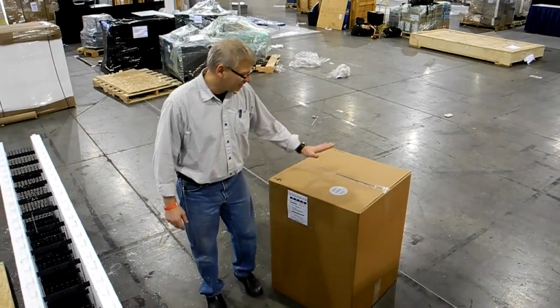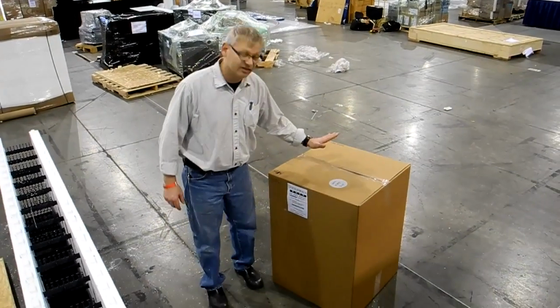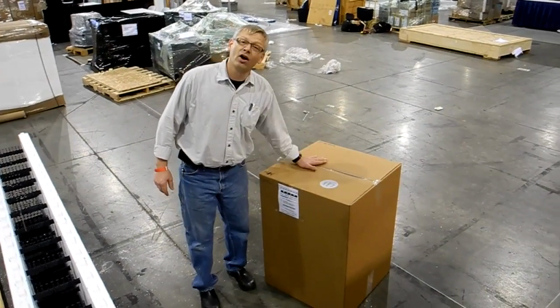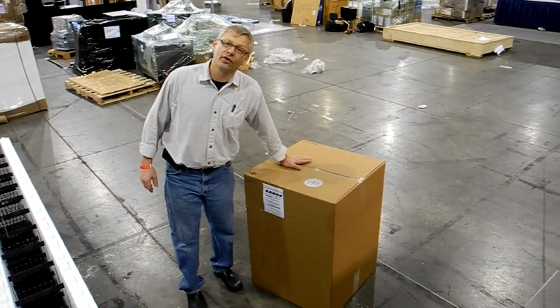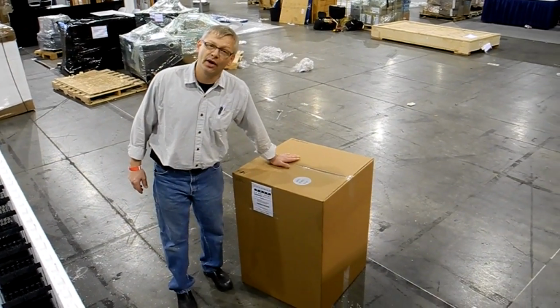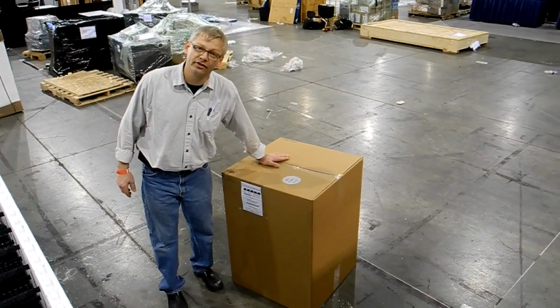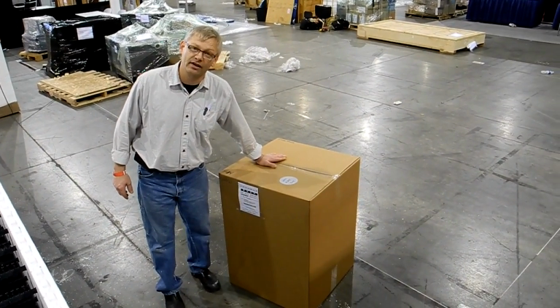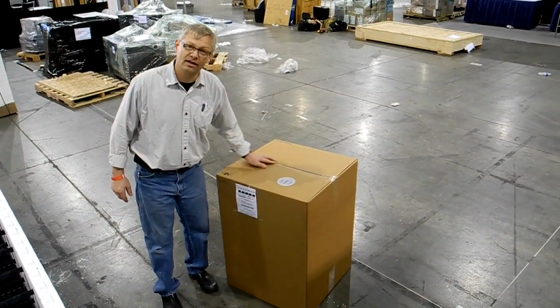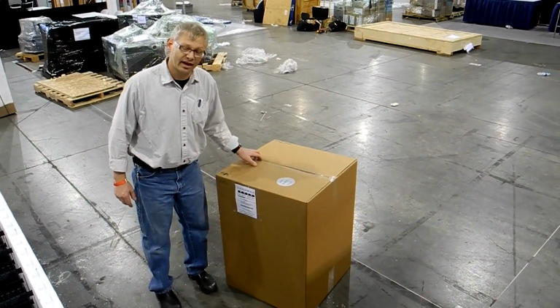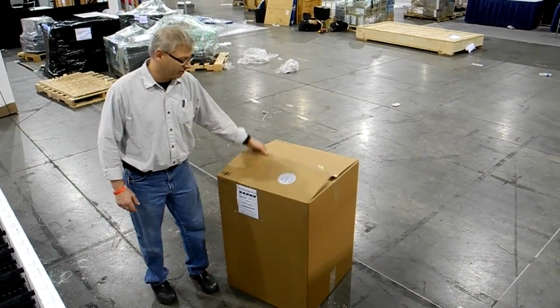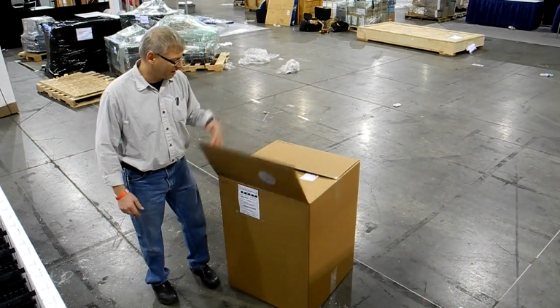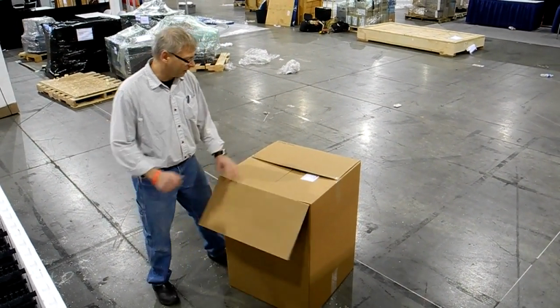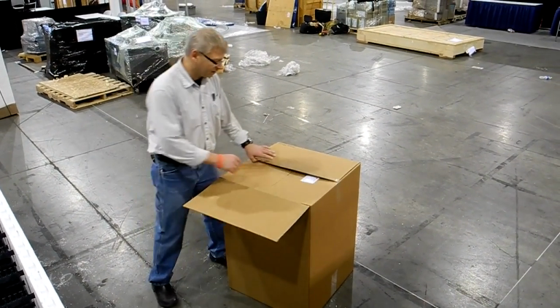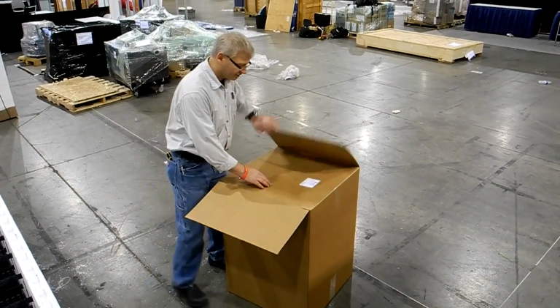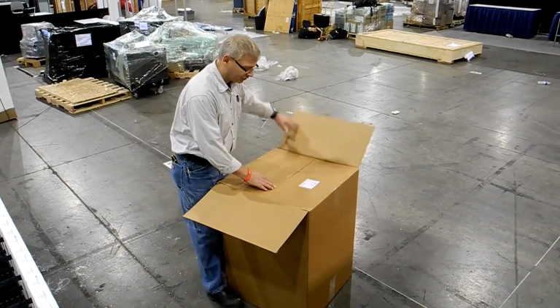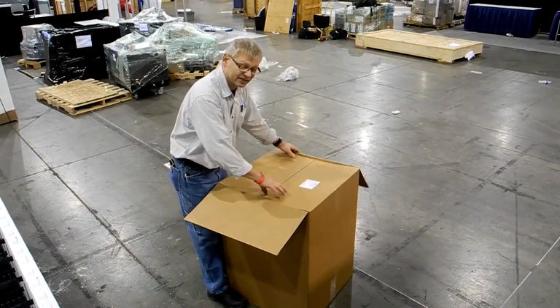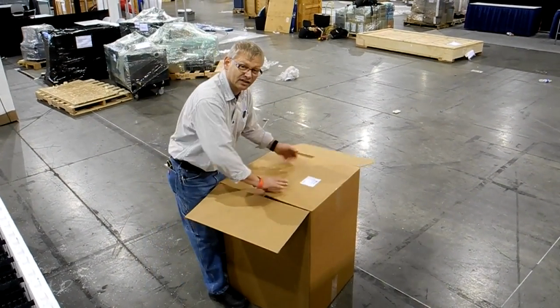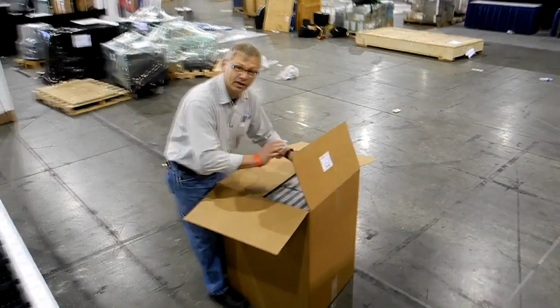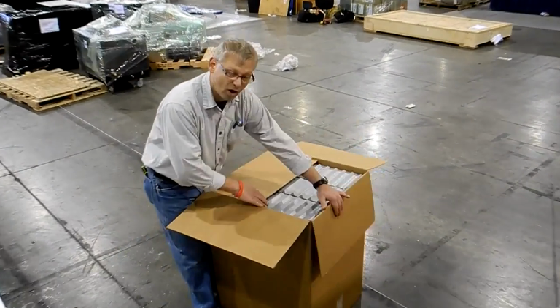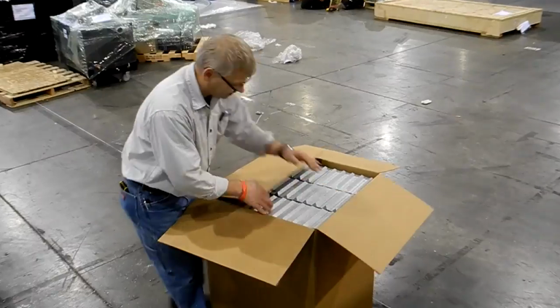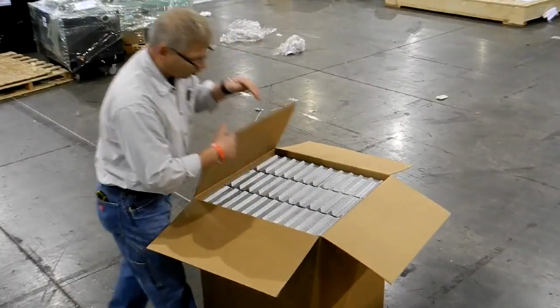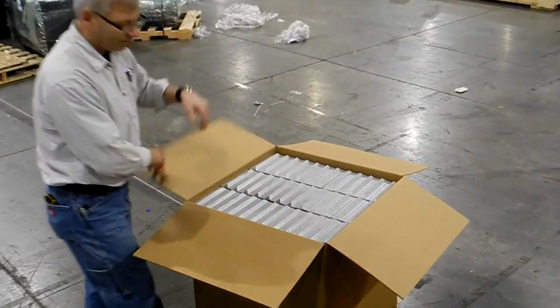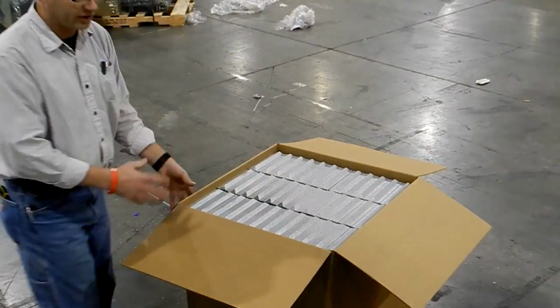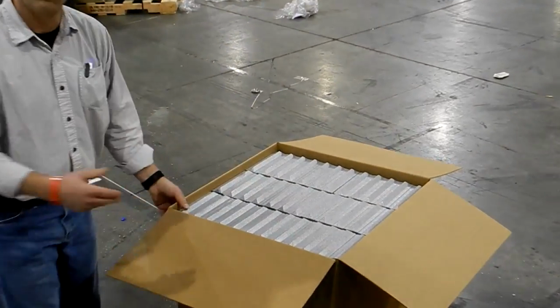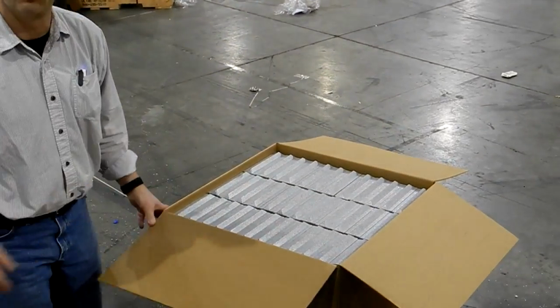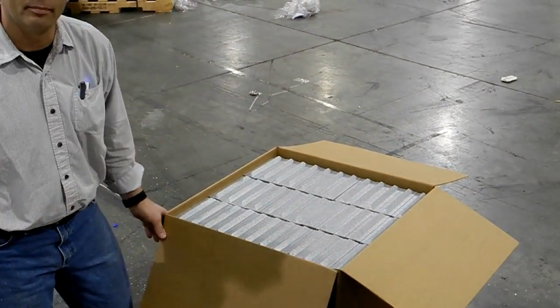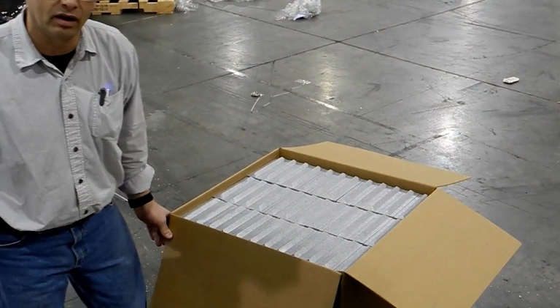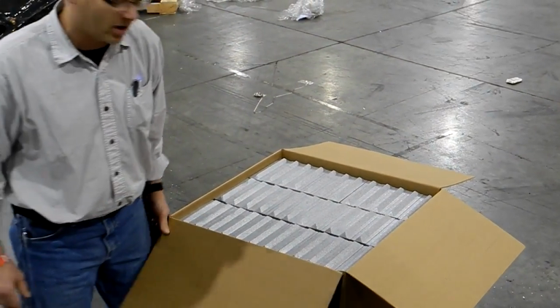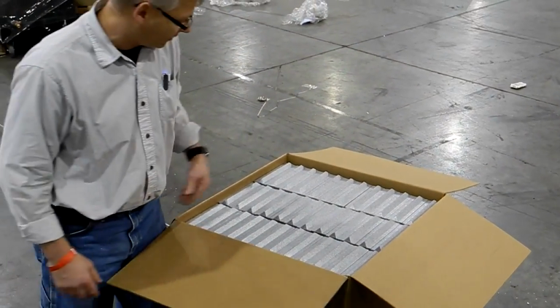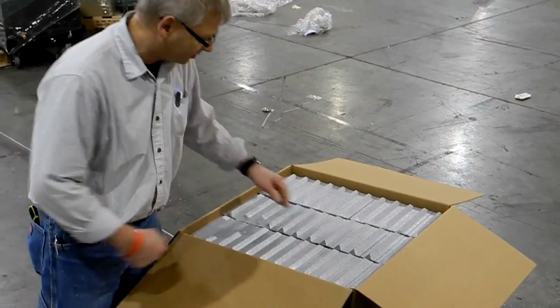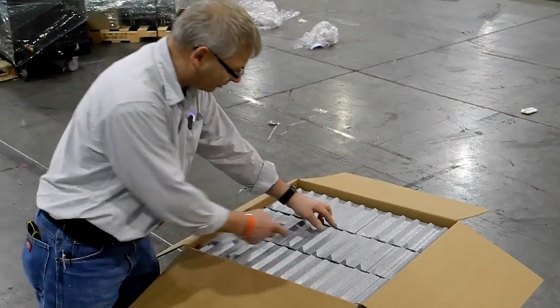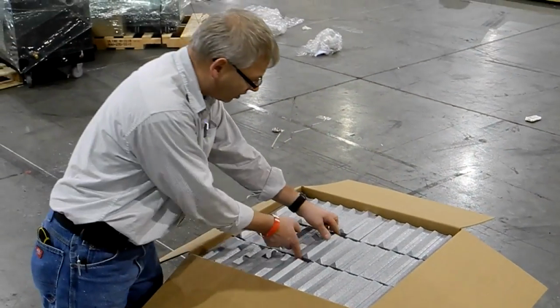This is the box of our new energy sticks. If you look at this, there's 36 of them in this box. One box will fill up one bundle of our Fox Box forms.